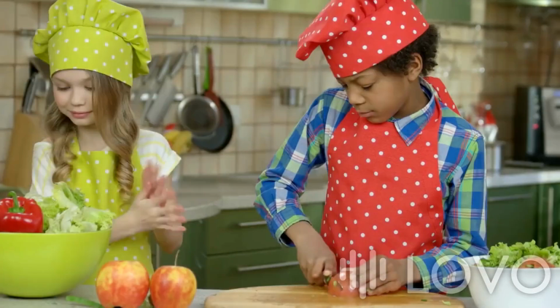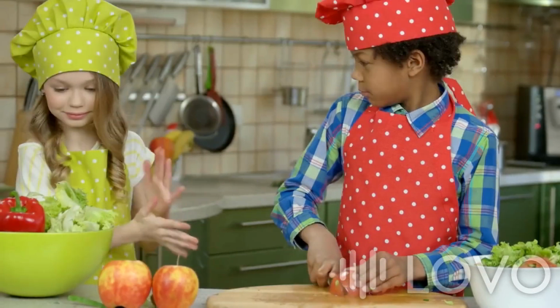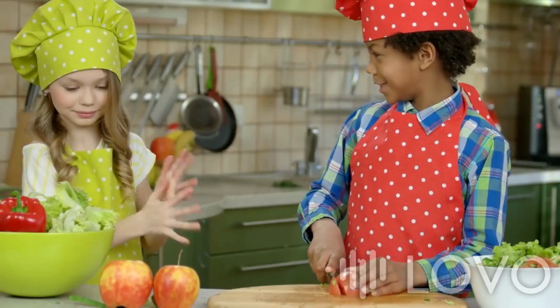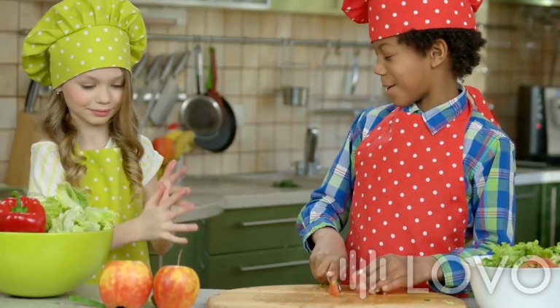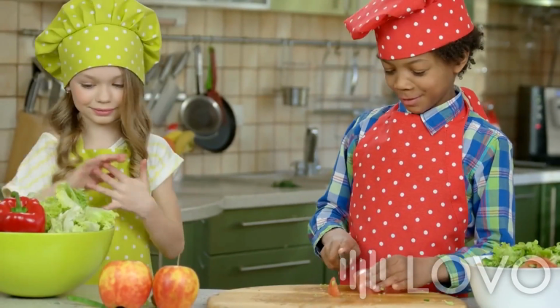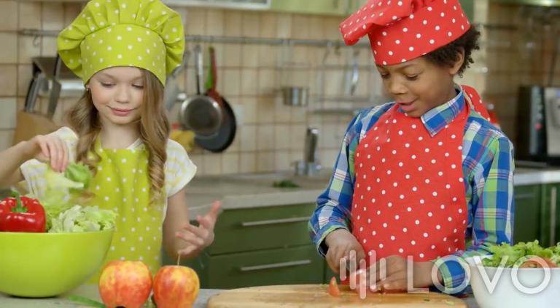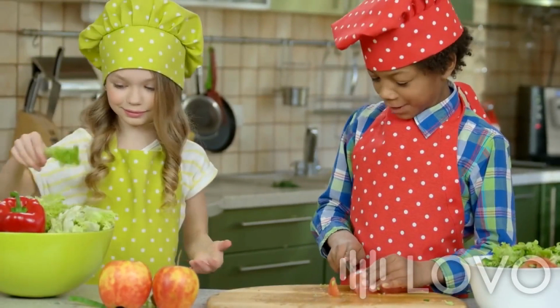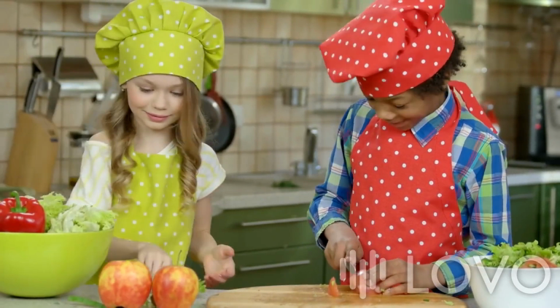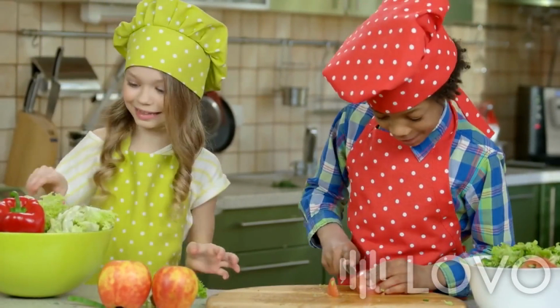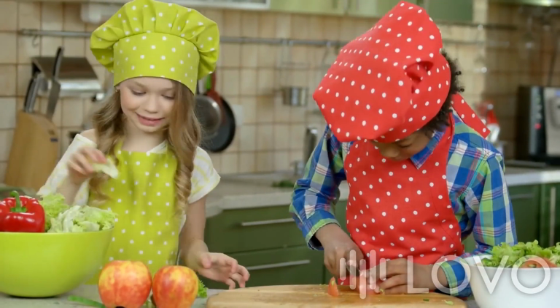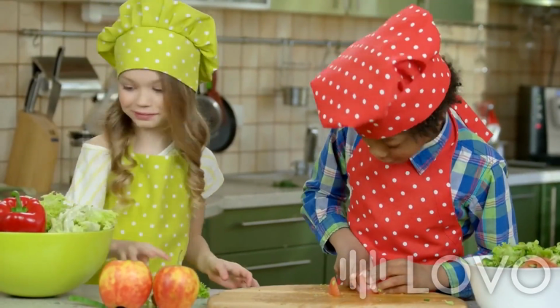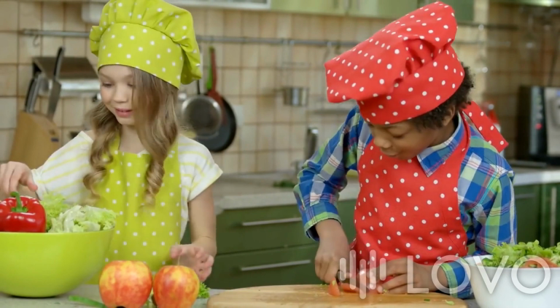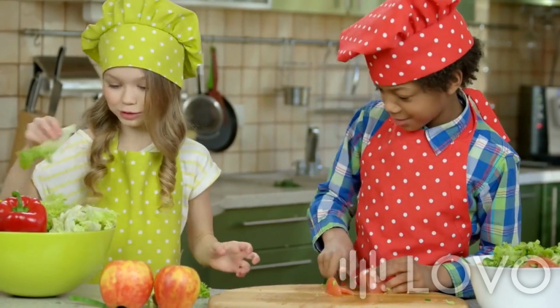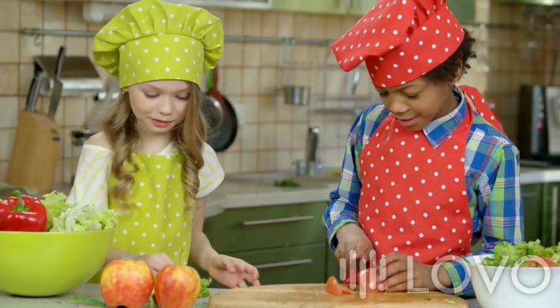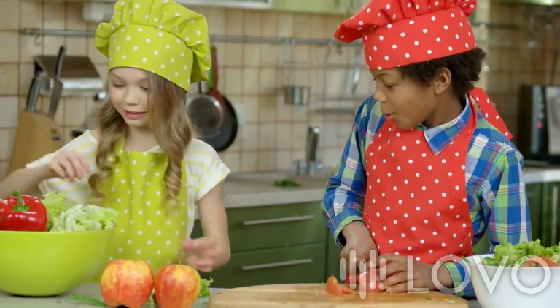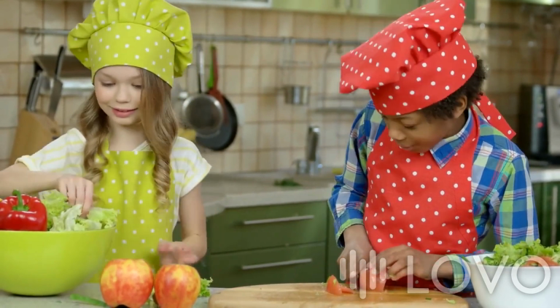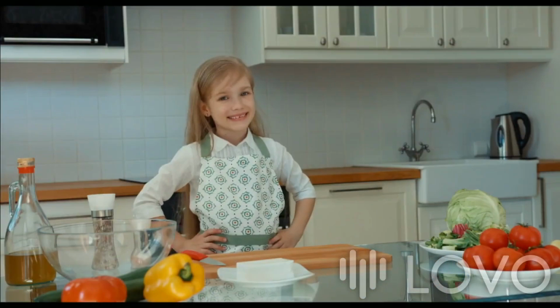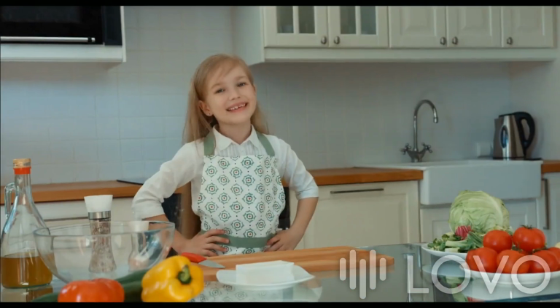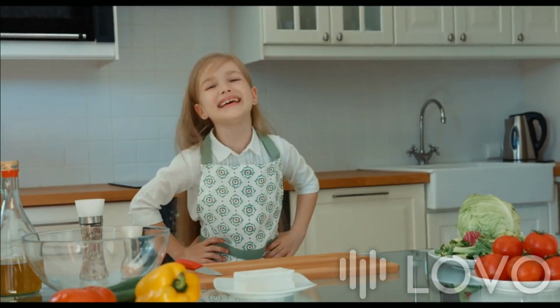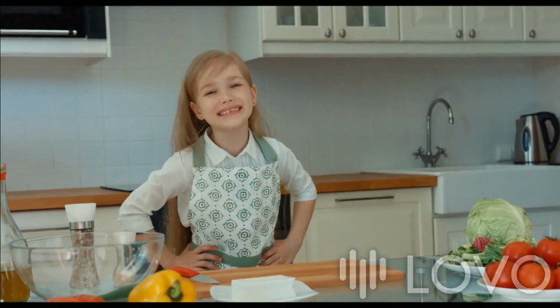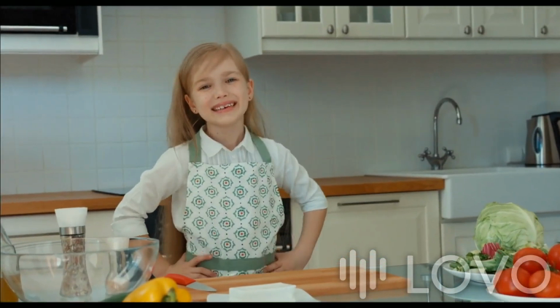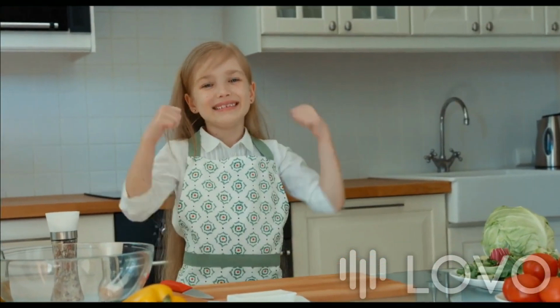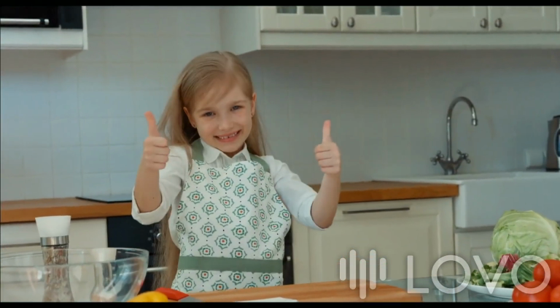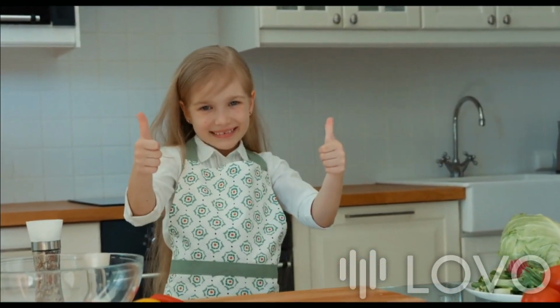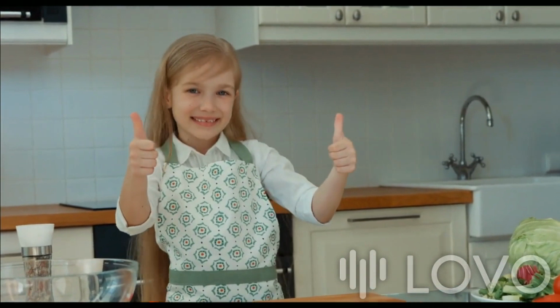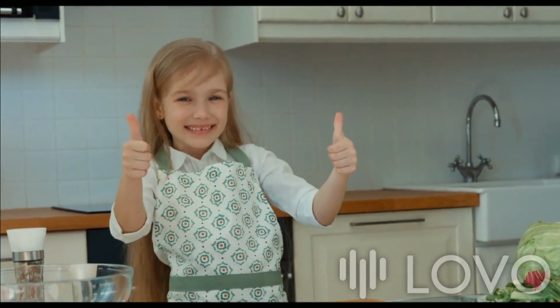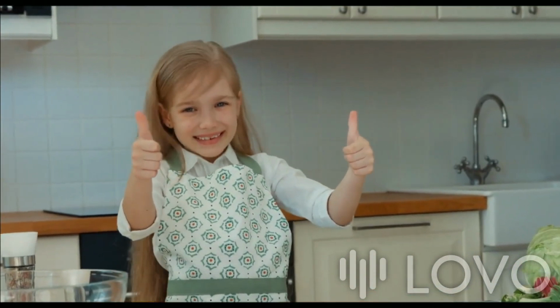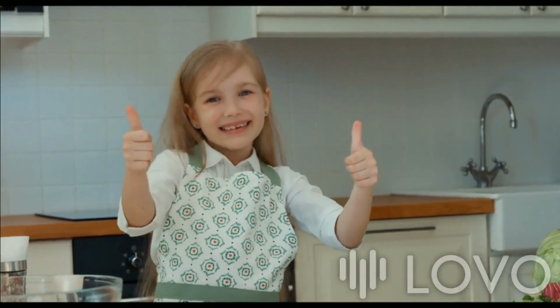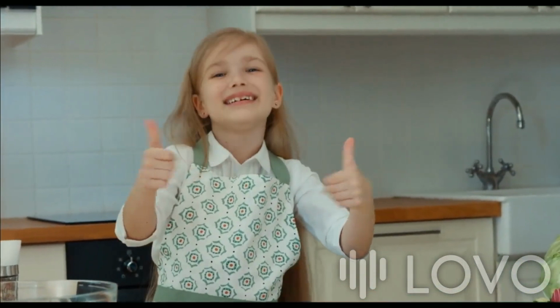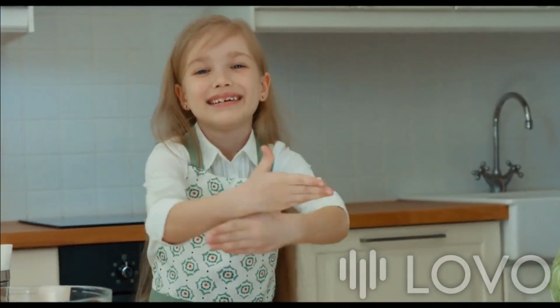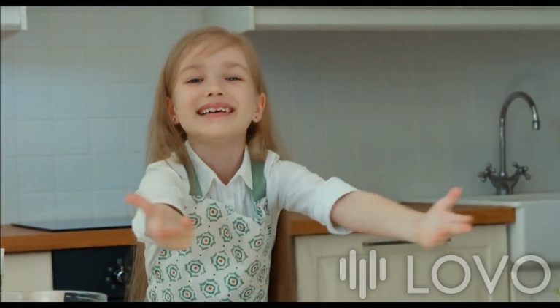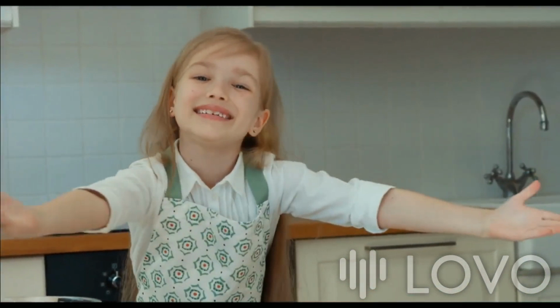This set follows the Montessori method, emphasizing hands-on learning and development of fine motor skills. Children can participate in meal preparation, helping them gain practical life skills and a sense of independence while having fun.